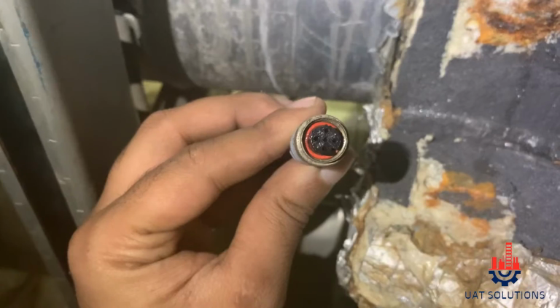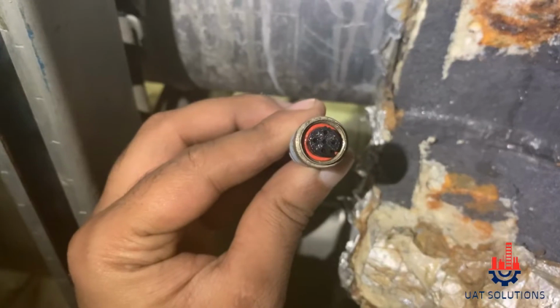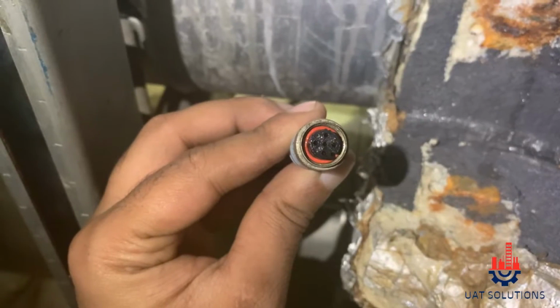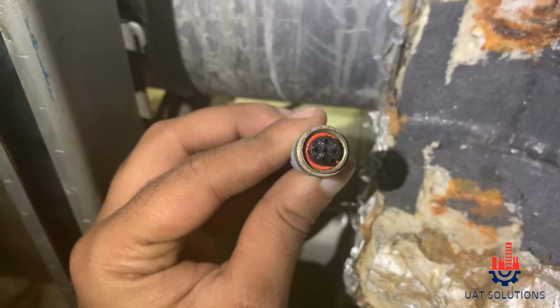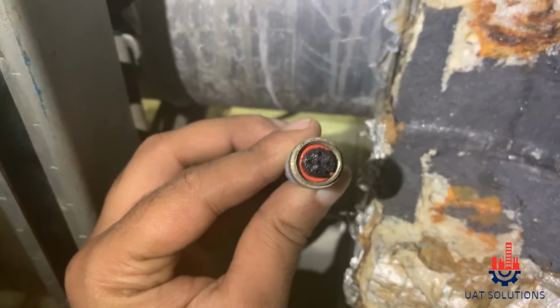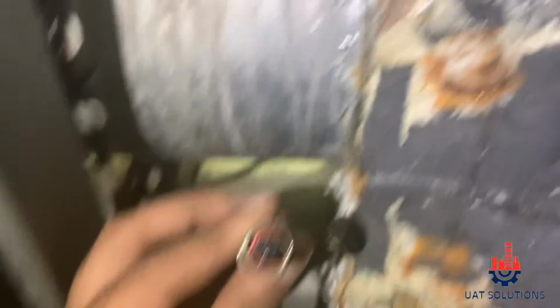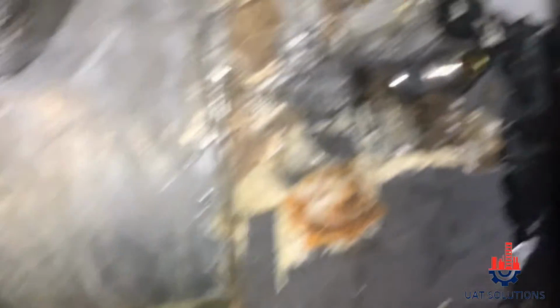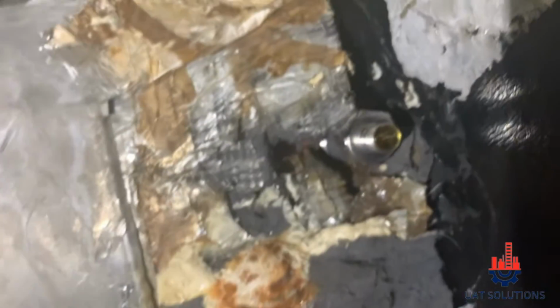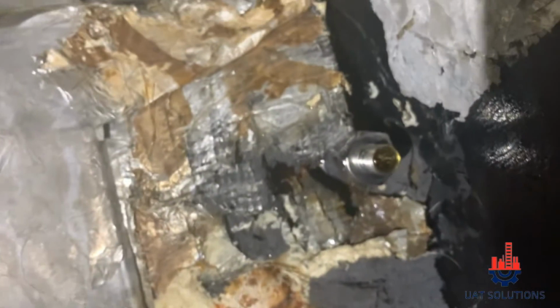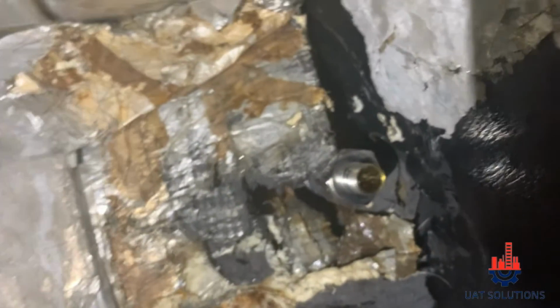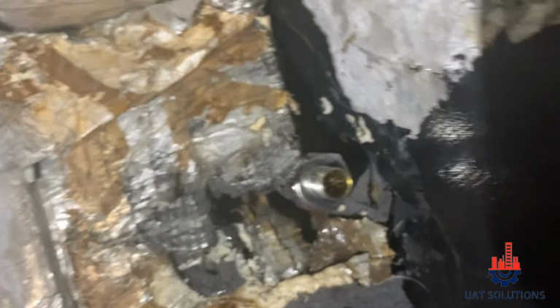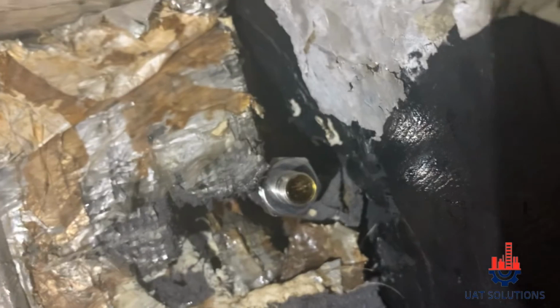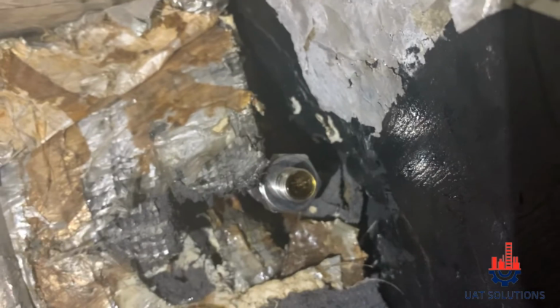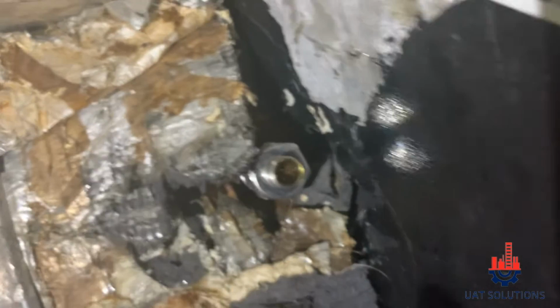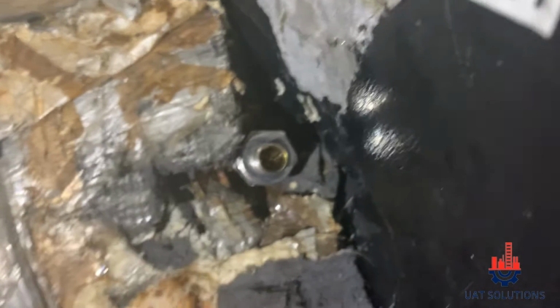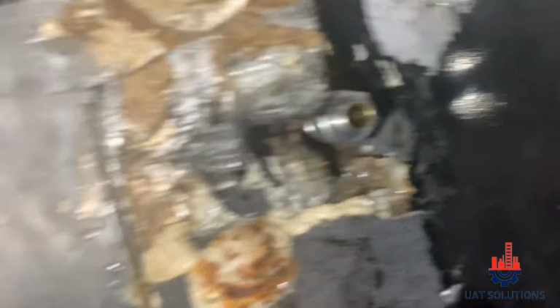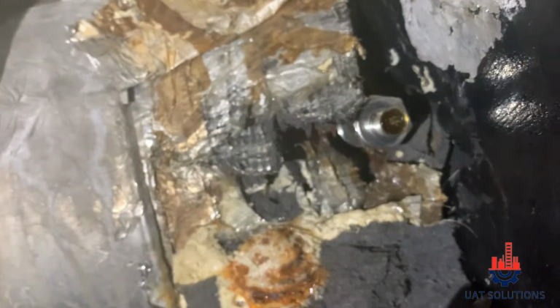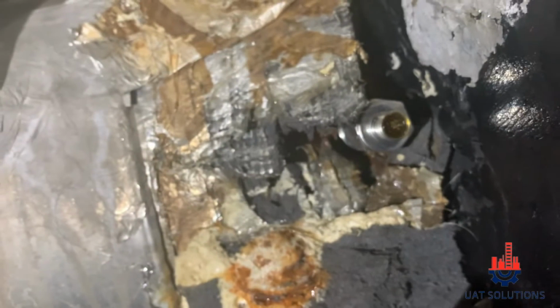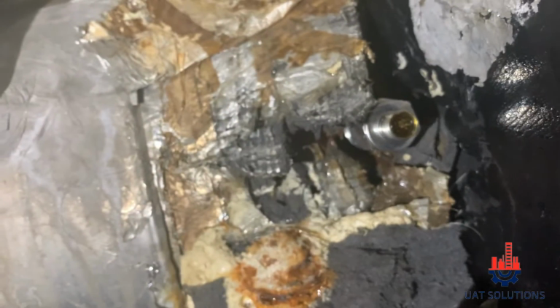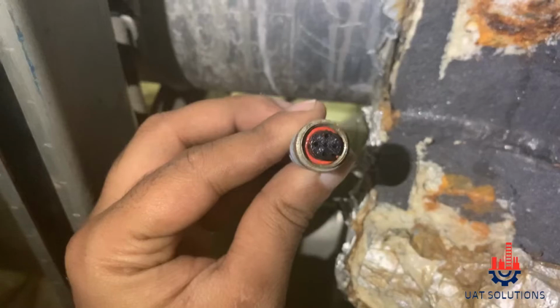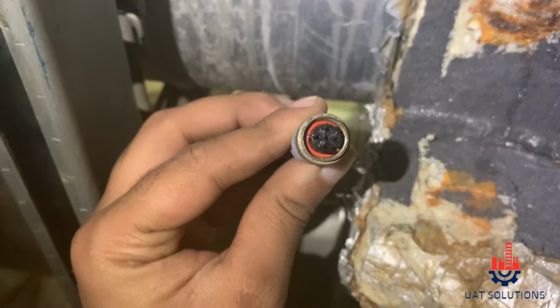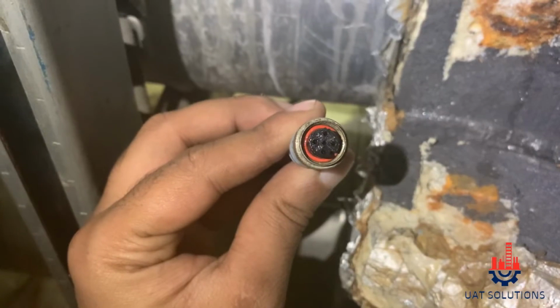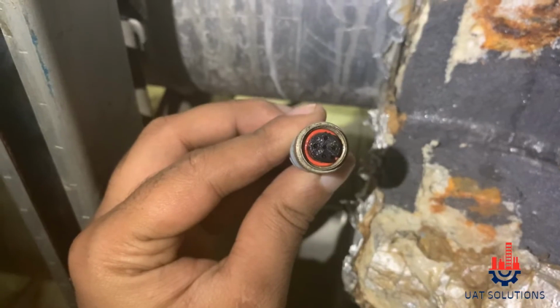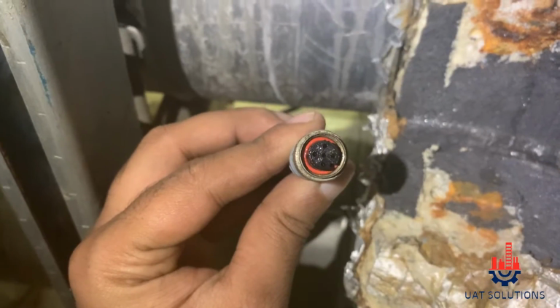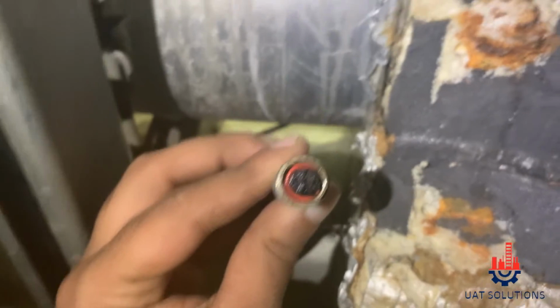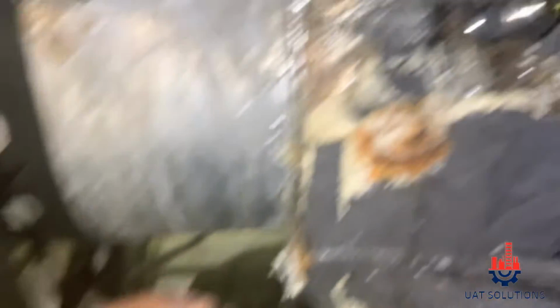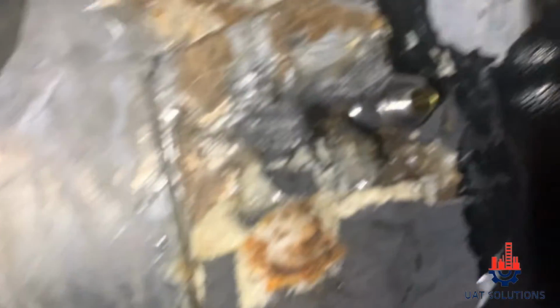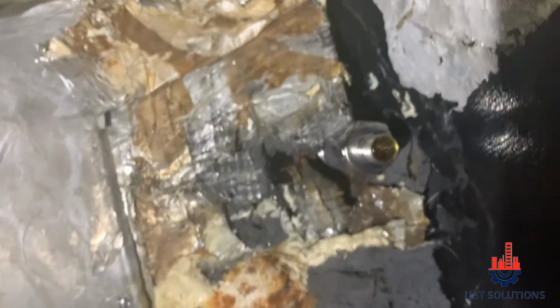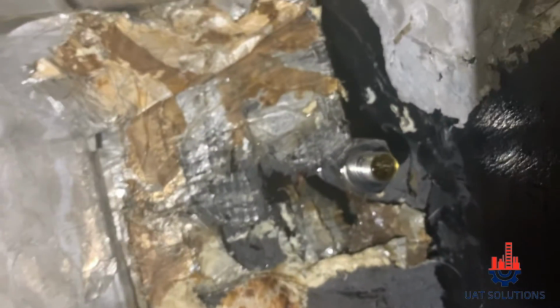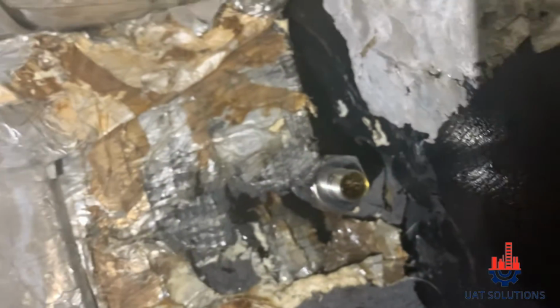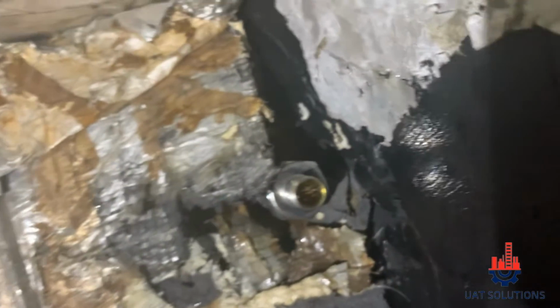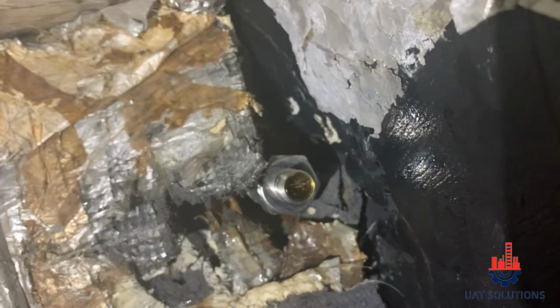After checking the current alarm, make sure the flow switch 5-pin connector and cable are in good condition by performing a continuity test.